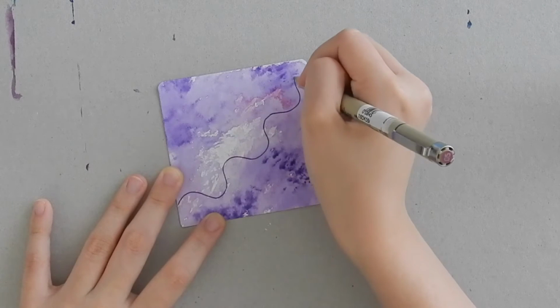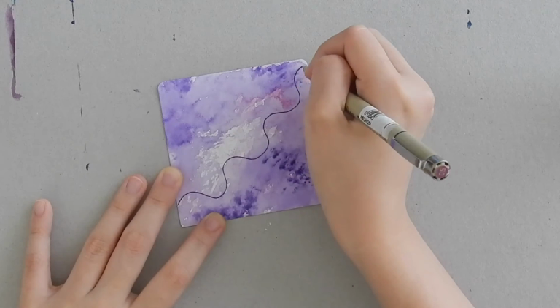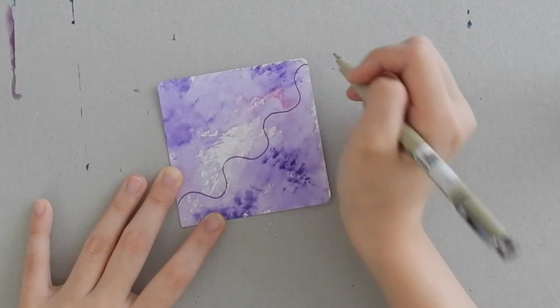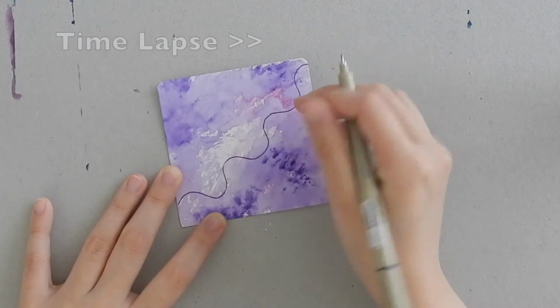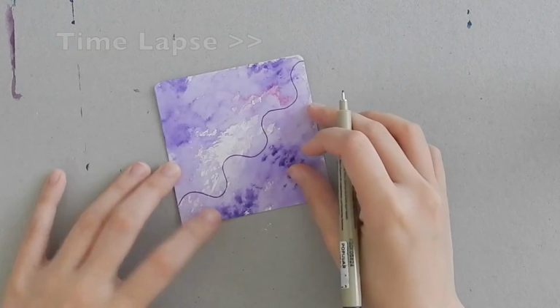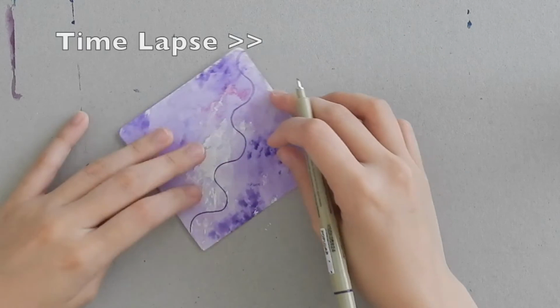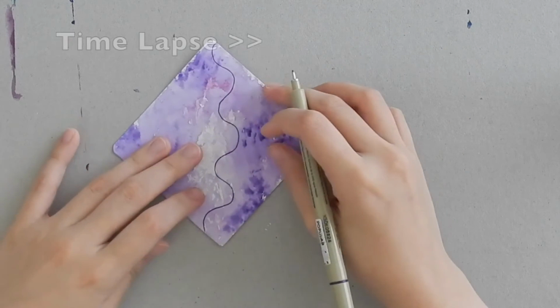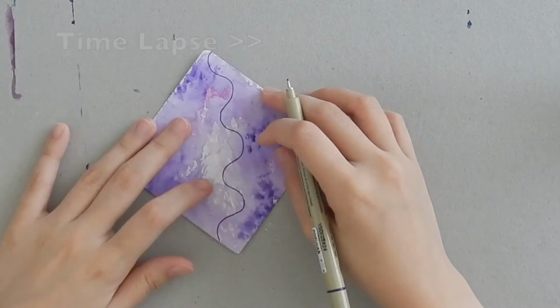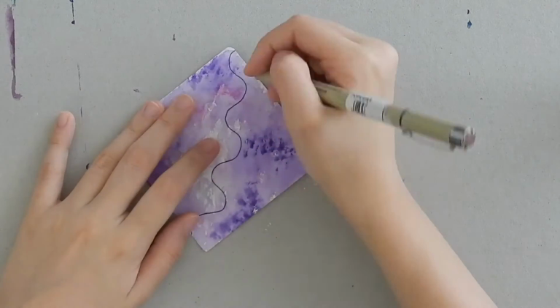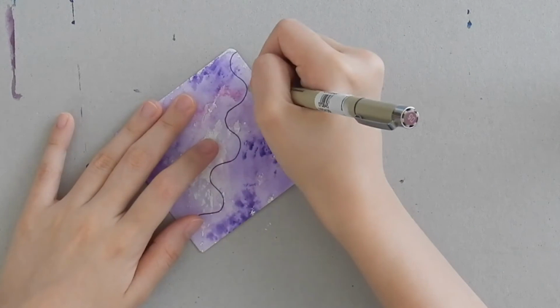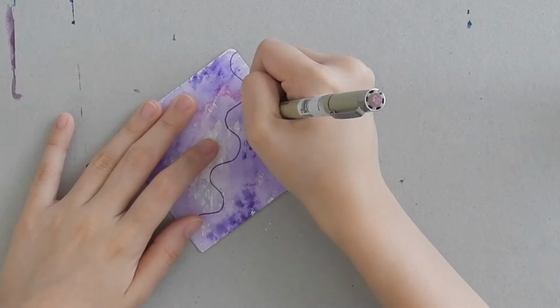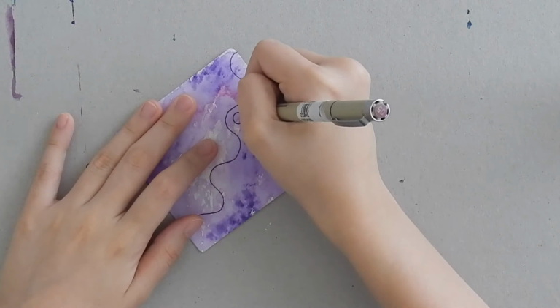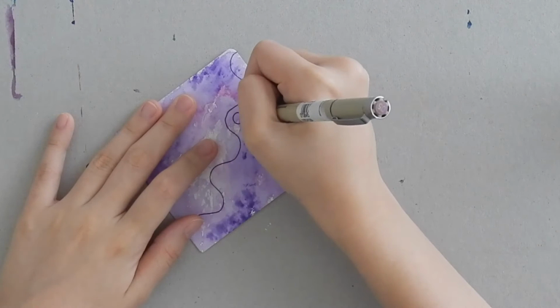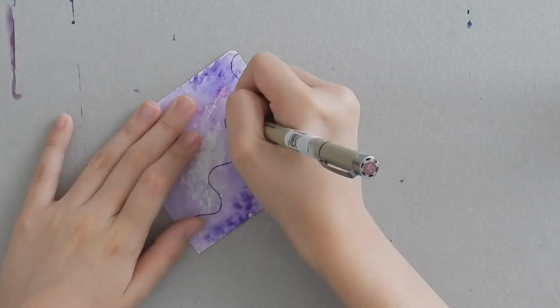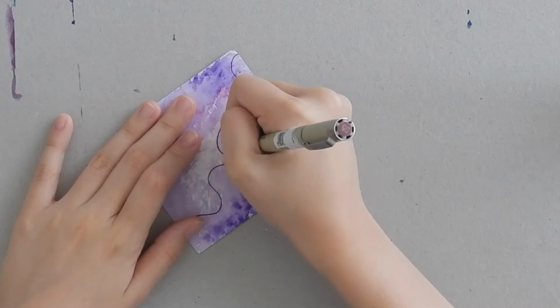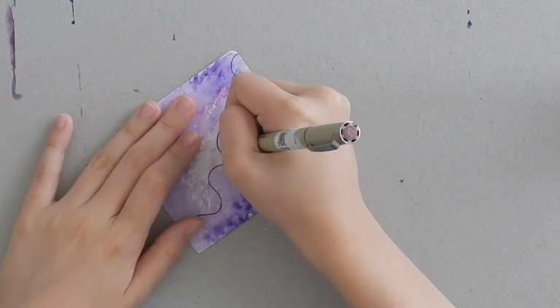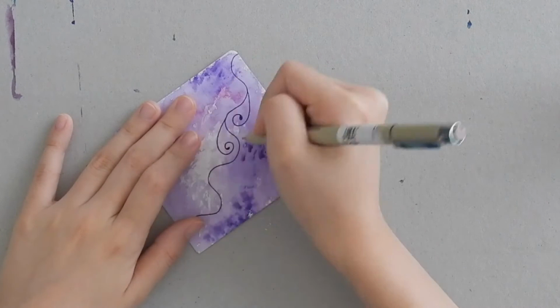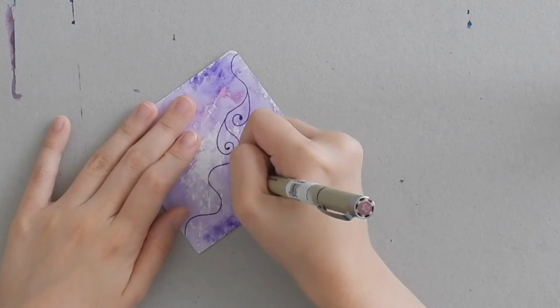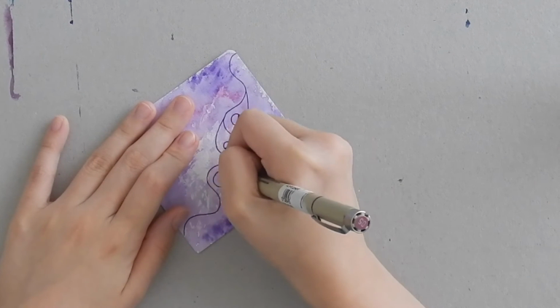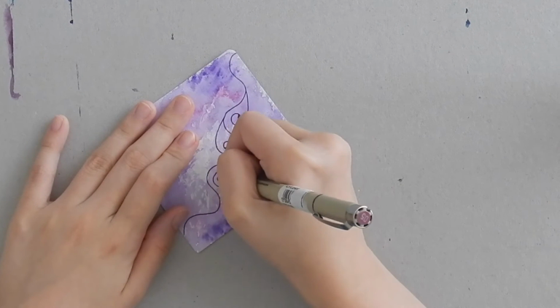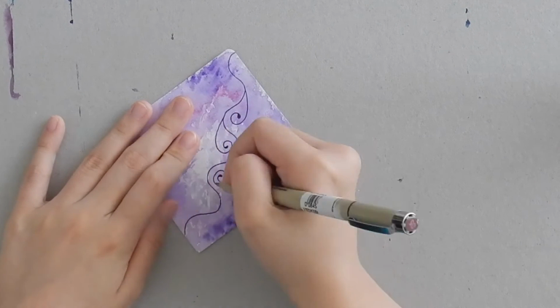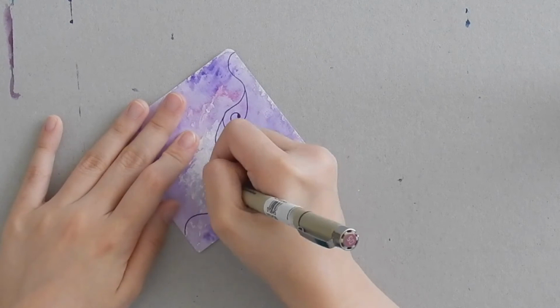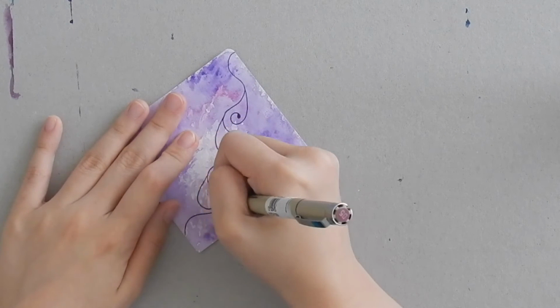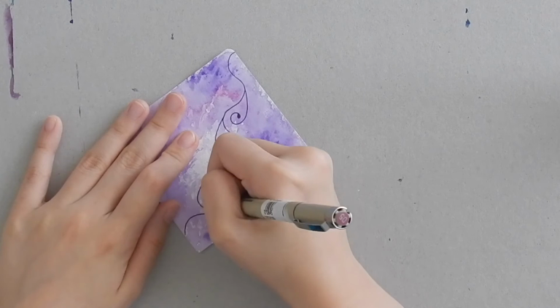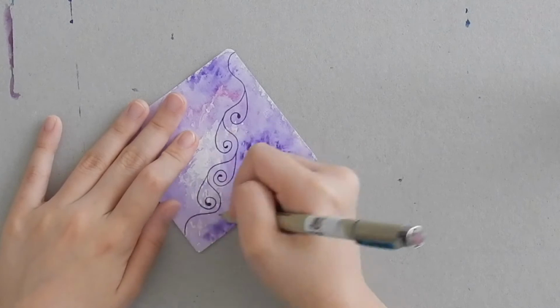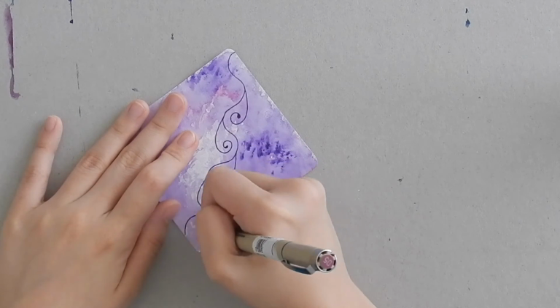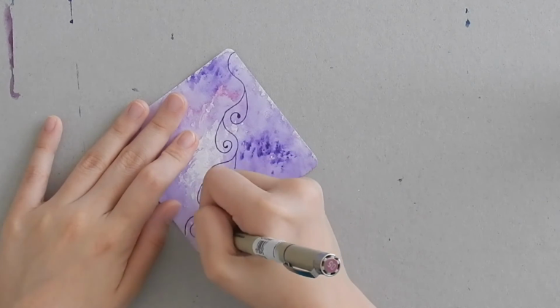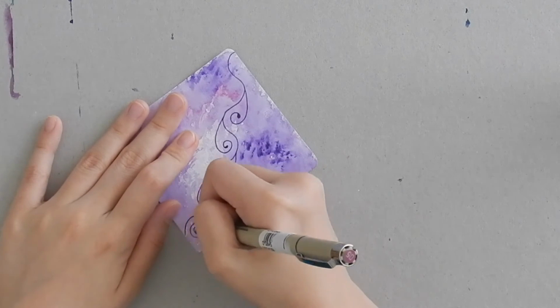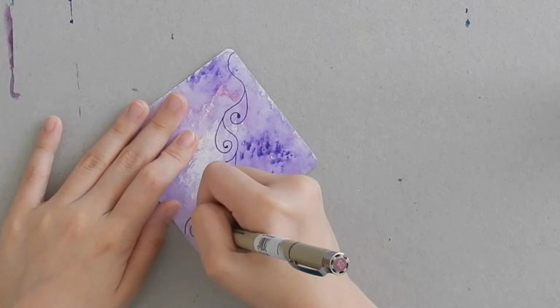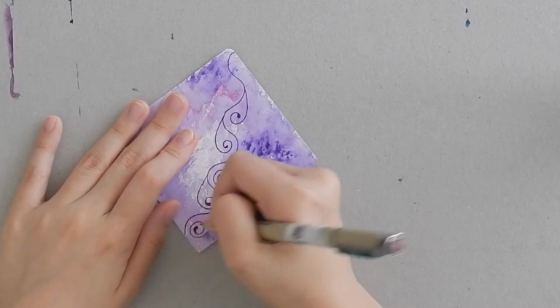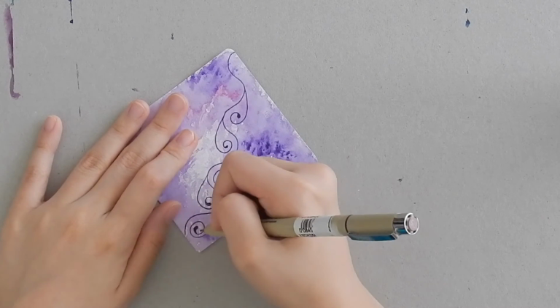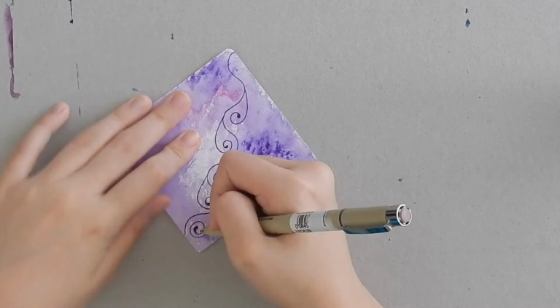Next we're going to be drawing swirls starting from the highest point of the curvy lines. This is a time lapse — the video will slow down to show you how to exactly draw the shapes, and here we go.